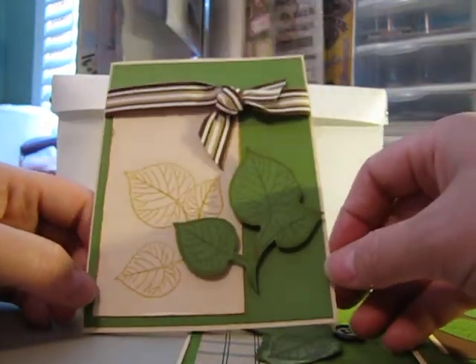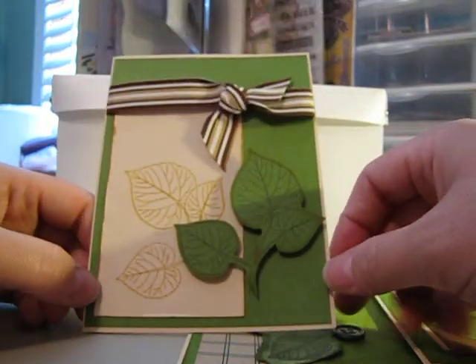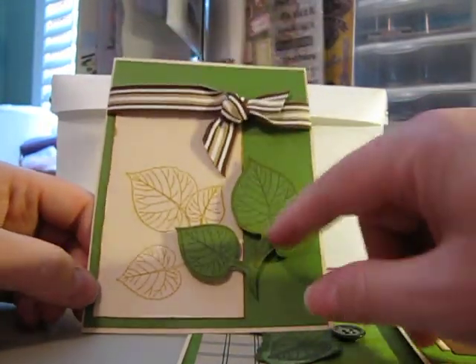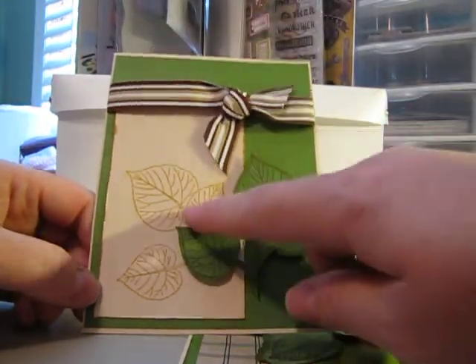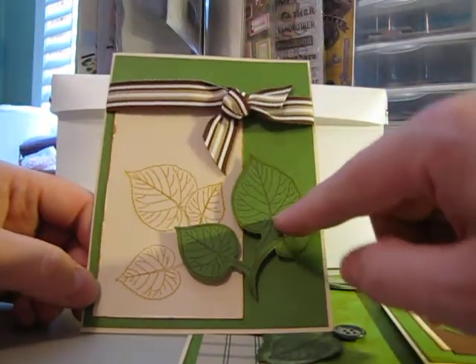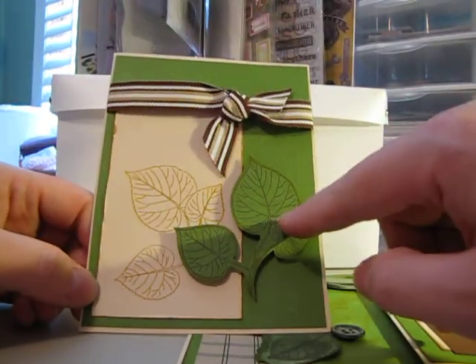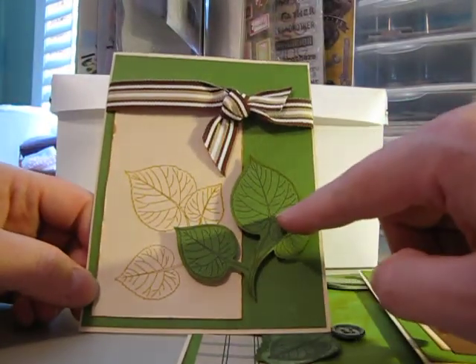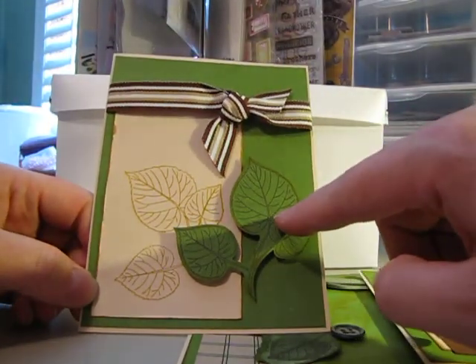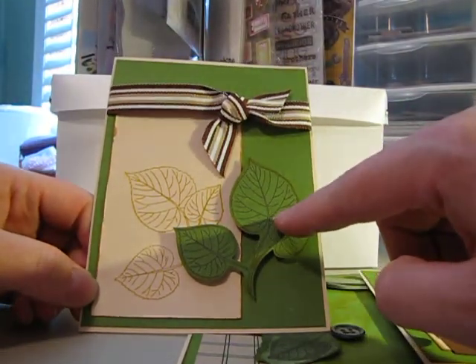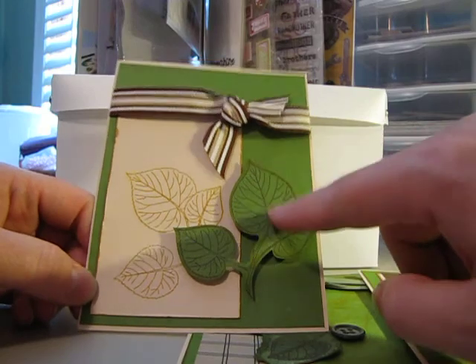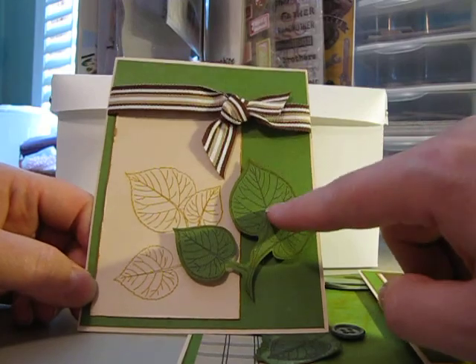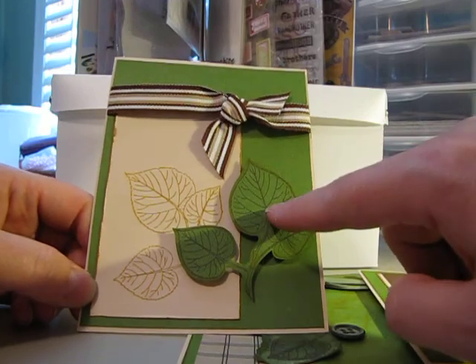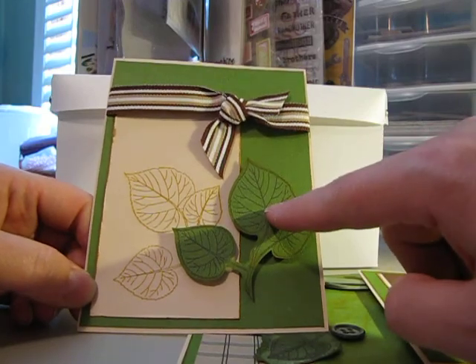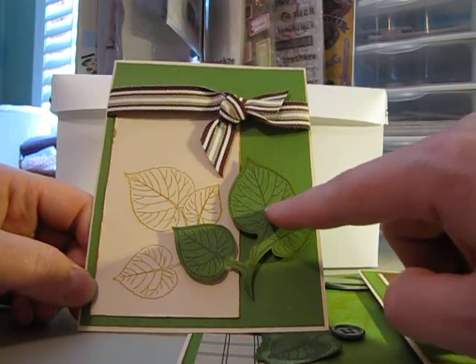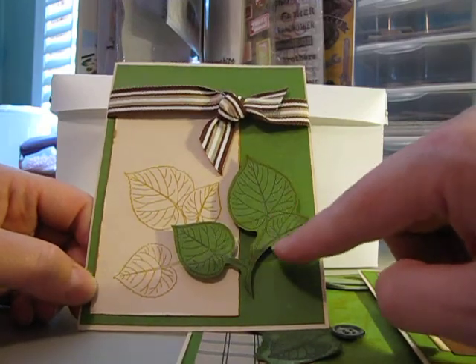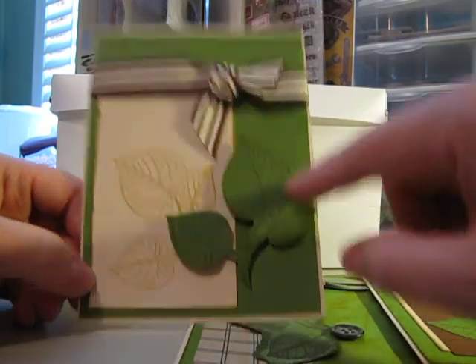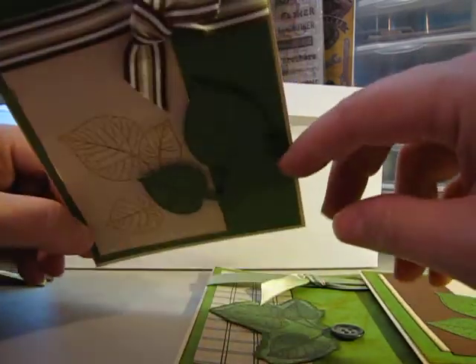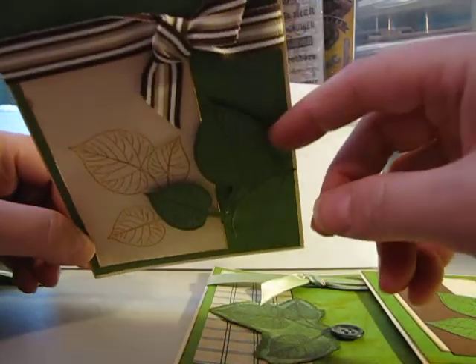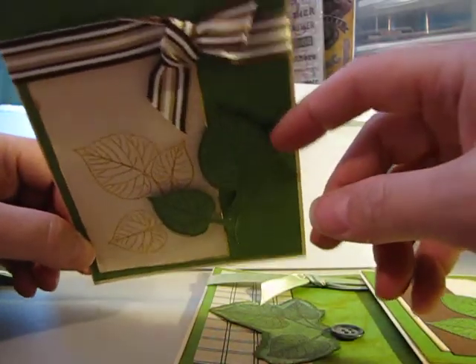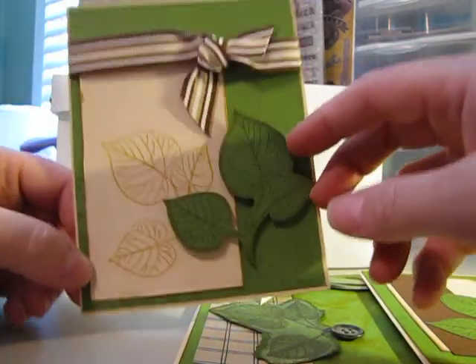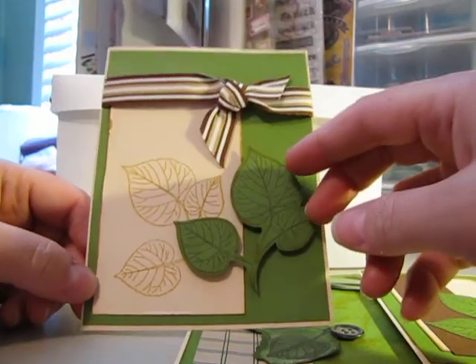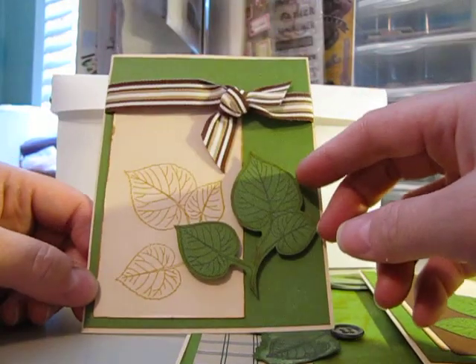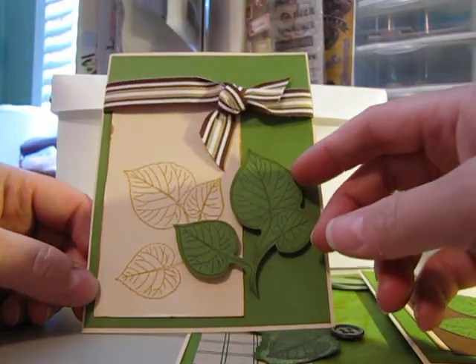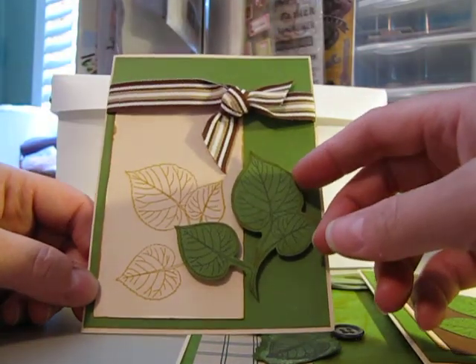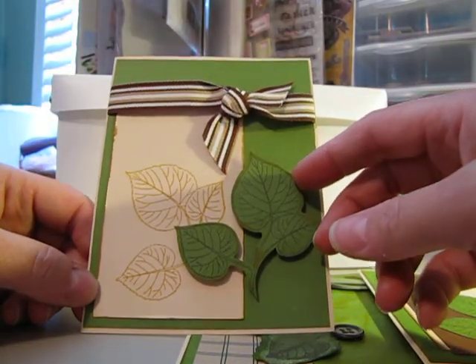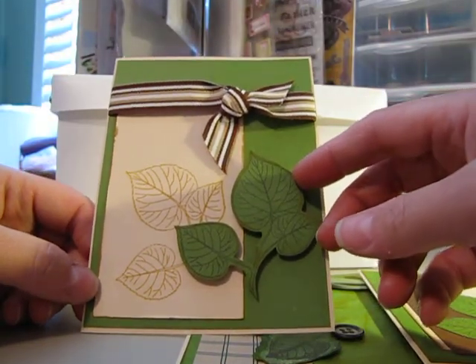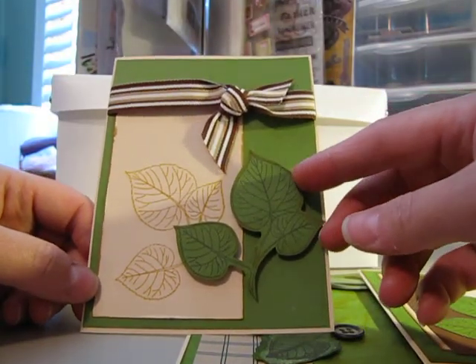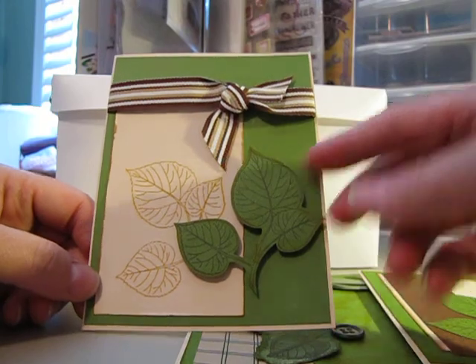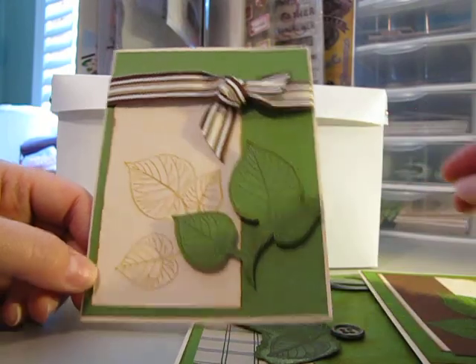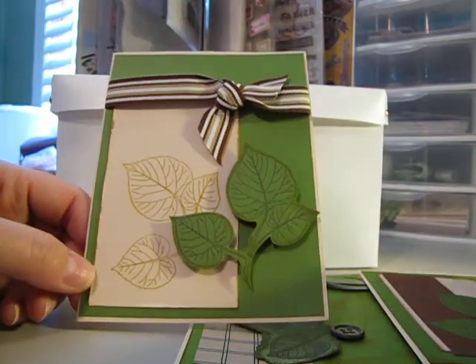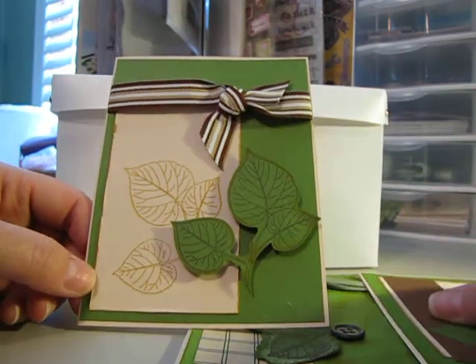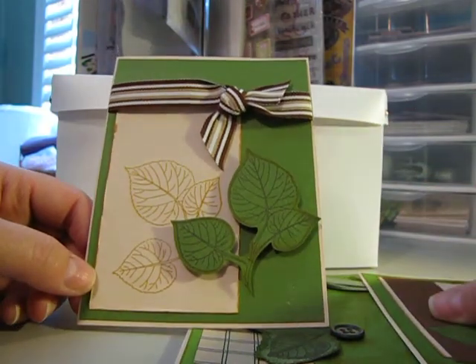So this one I stamped the same and then just cut it out and put it on the 3D tape to make it pop out and give it more dimension.